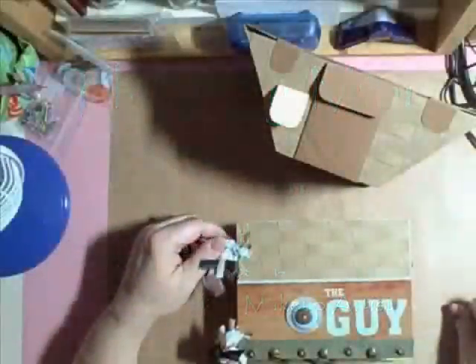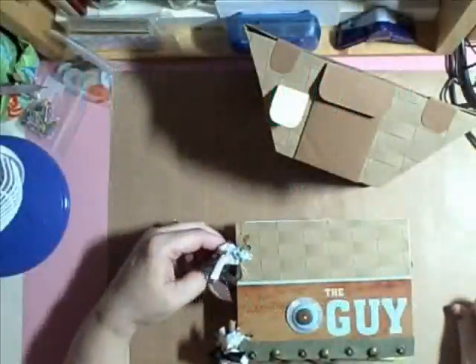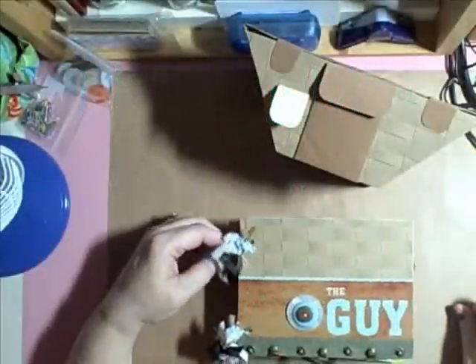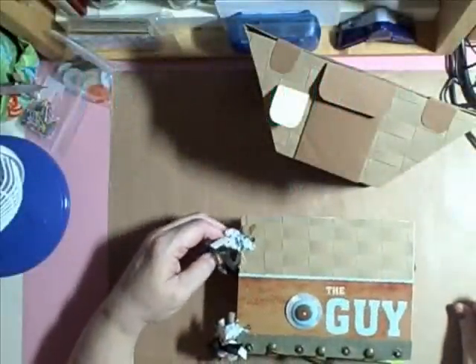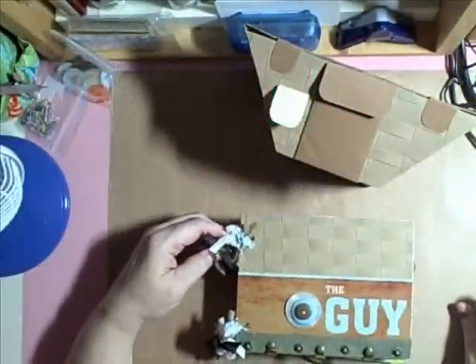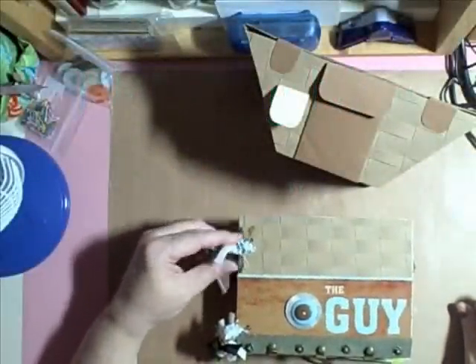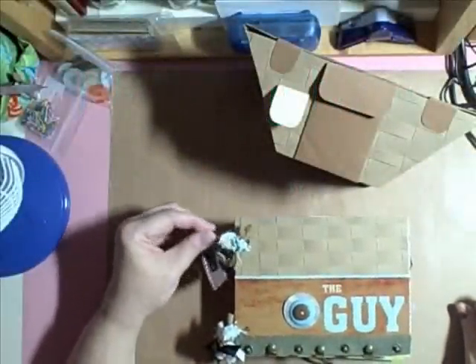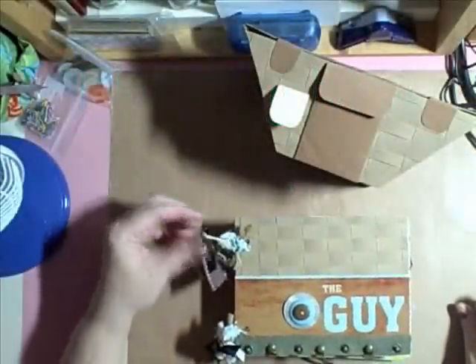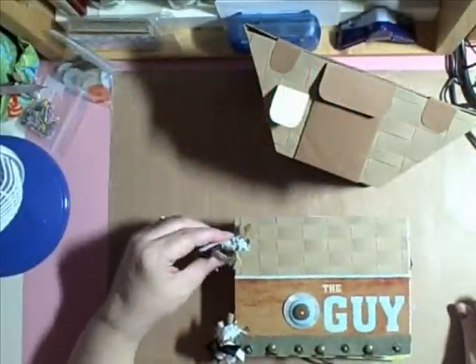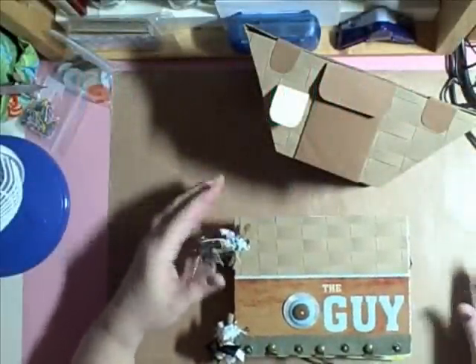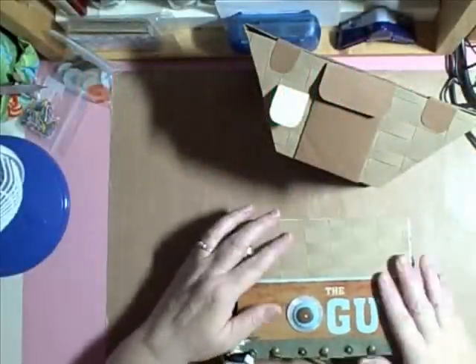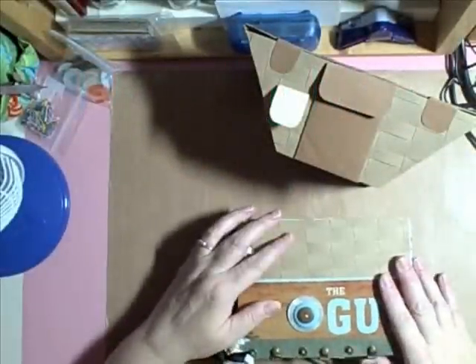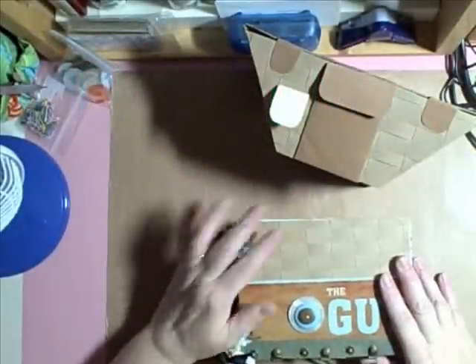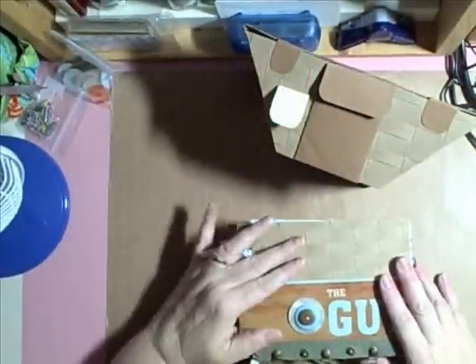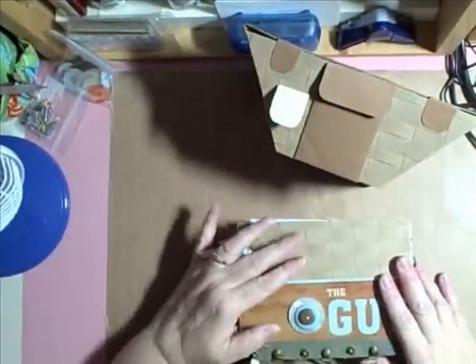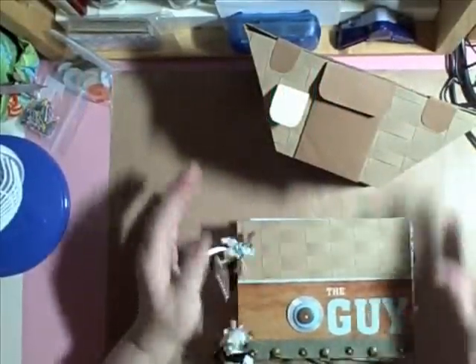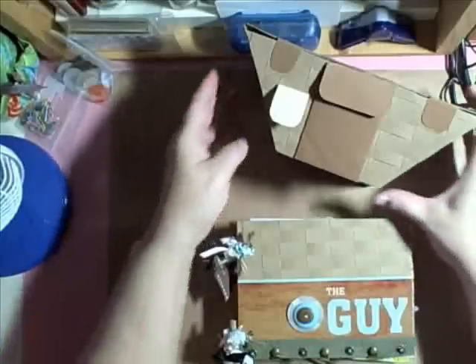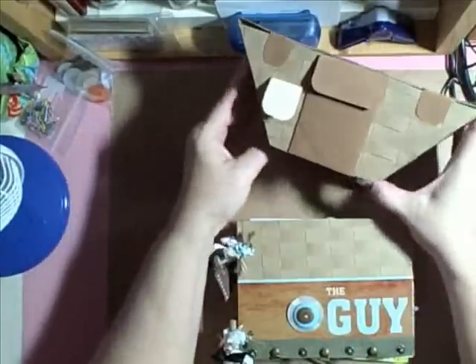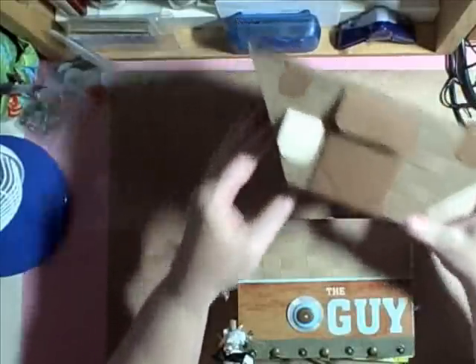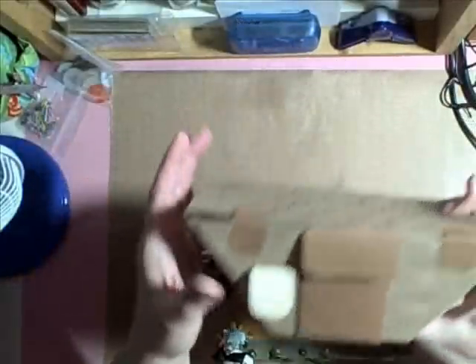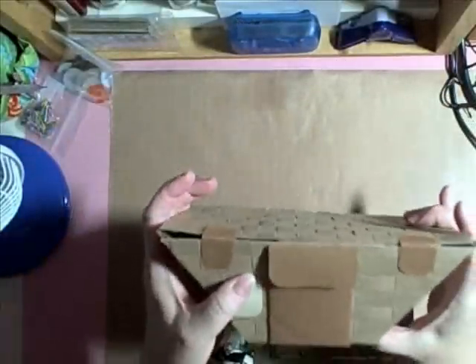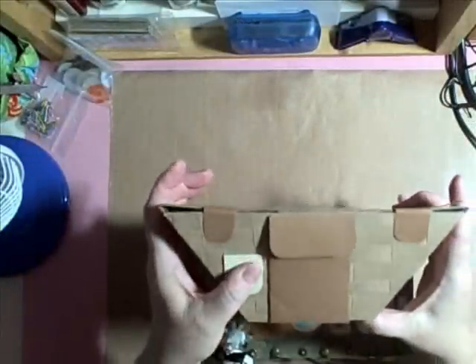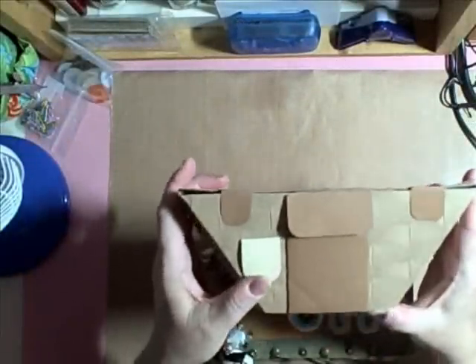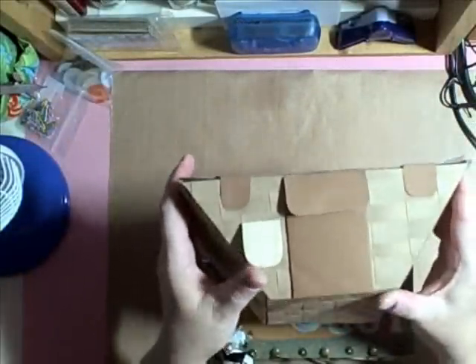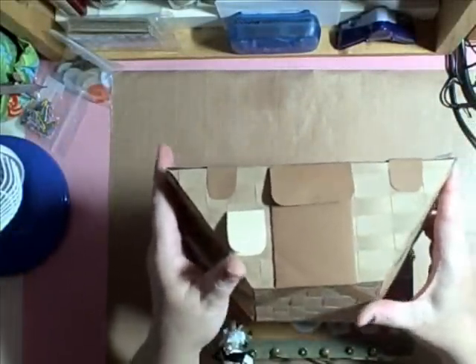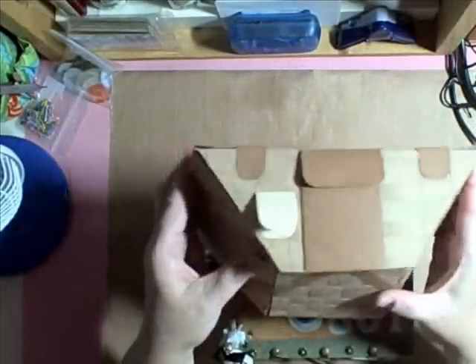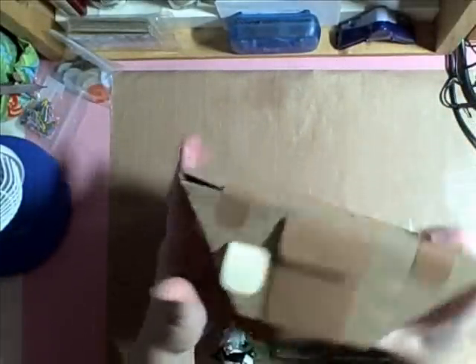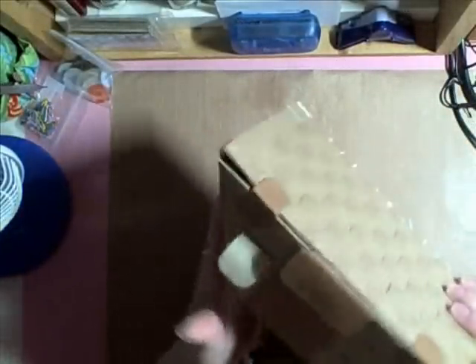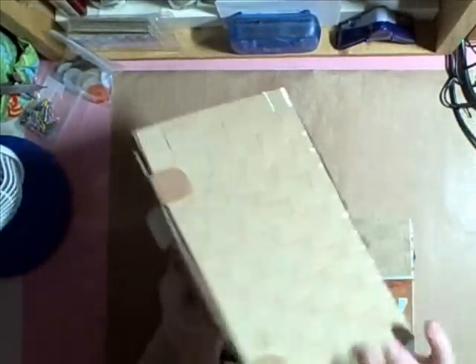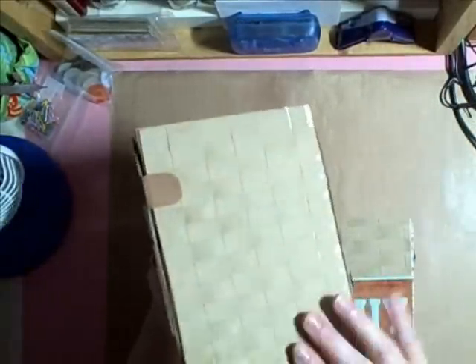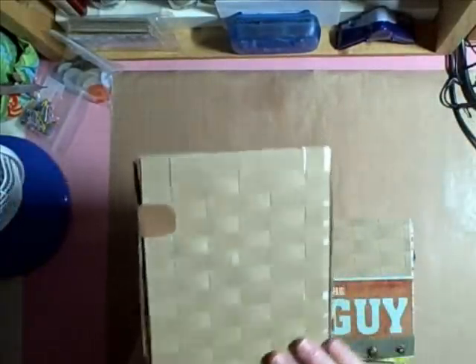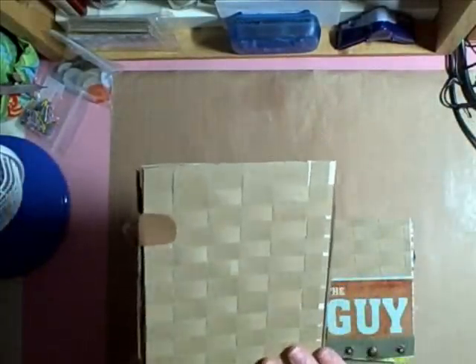Hi everybody. I want to show you an album that I made — this was a lot of fun — and I want to tell you my inspiration. I watched Lara on Following the Paper Trail, and this is the second one I have made.